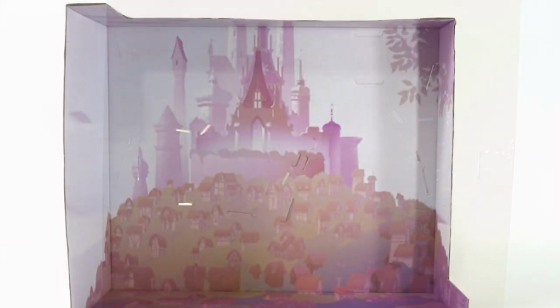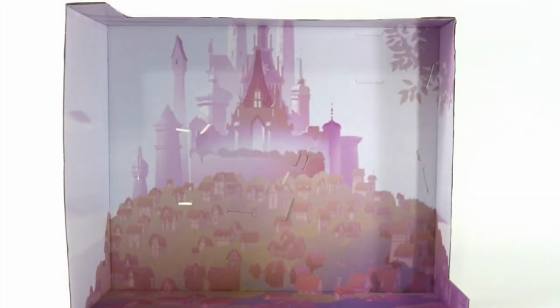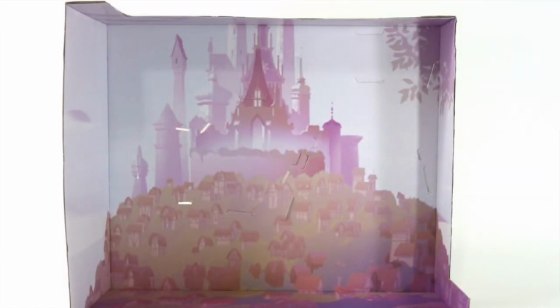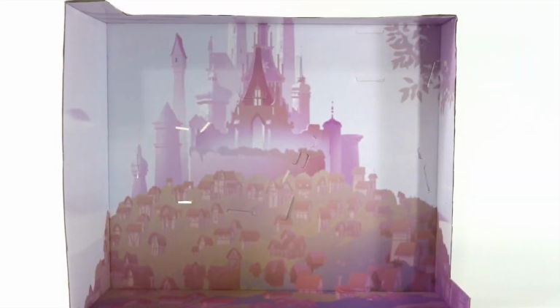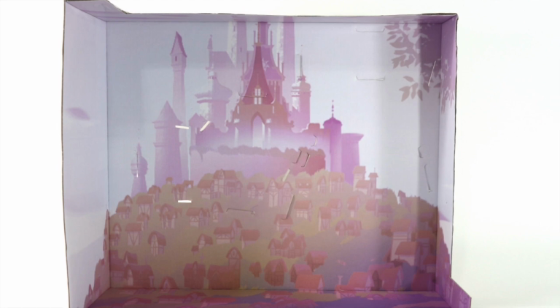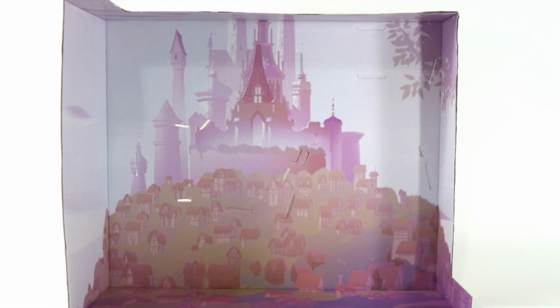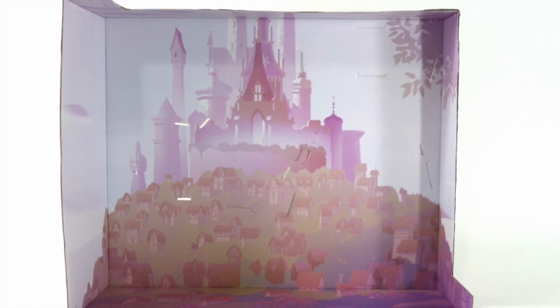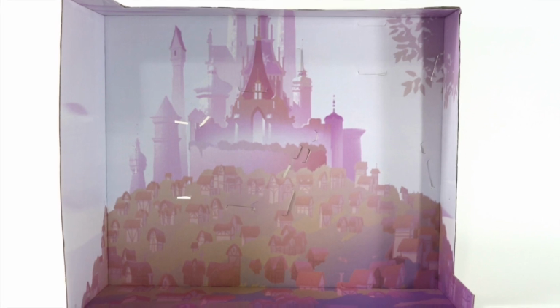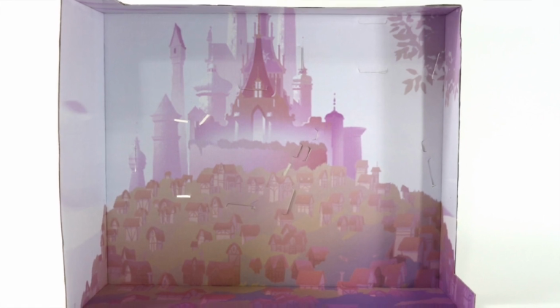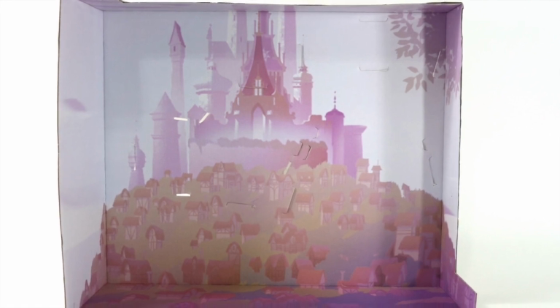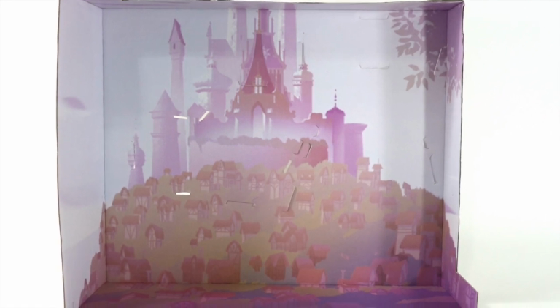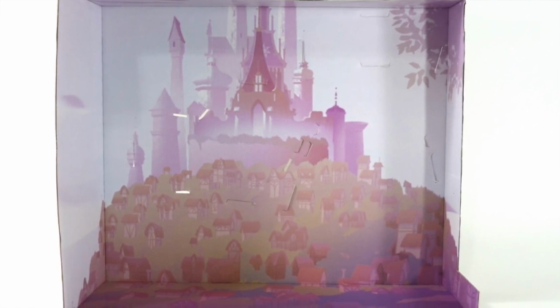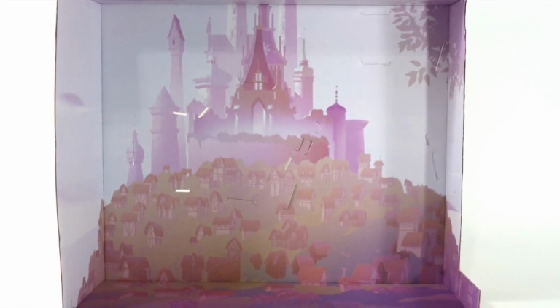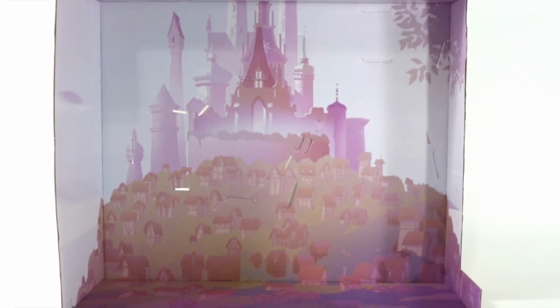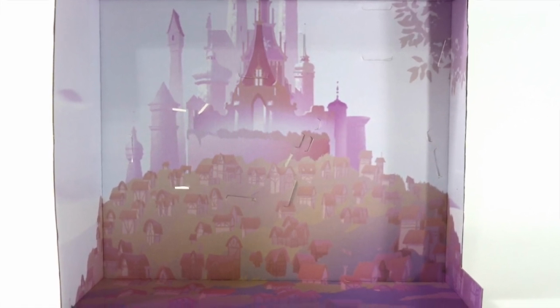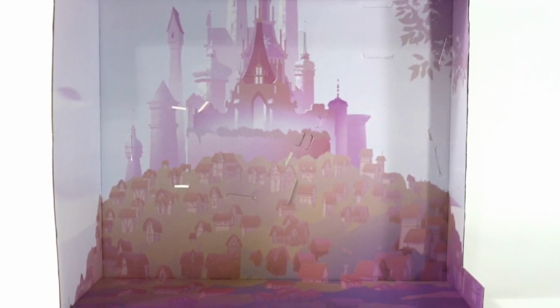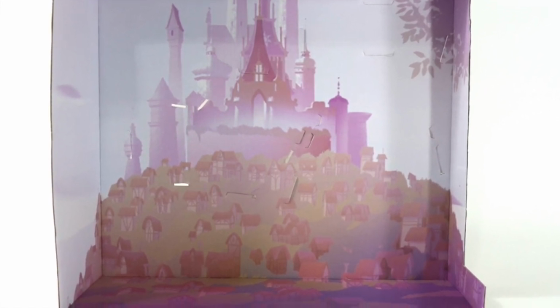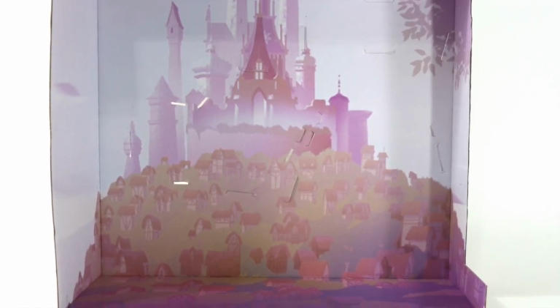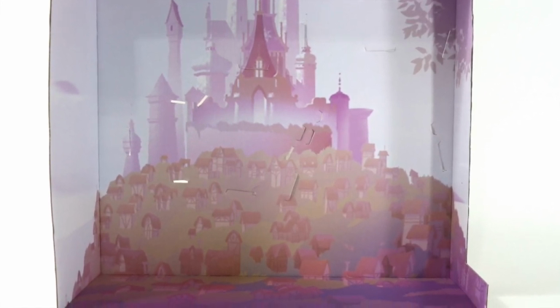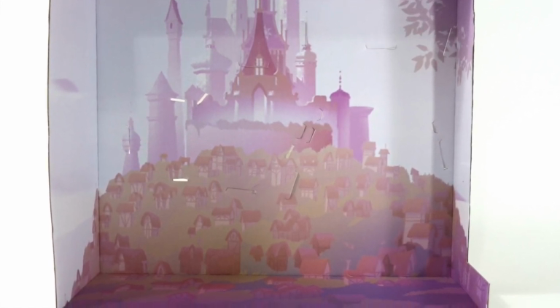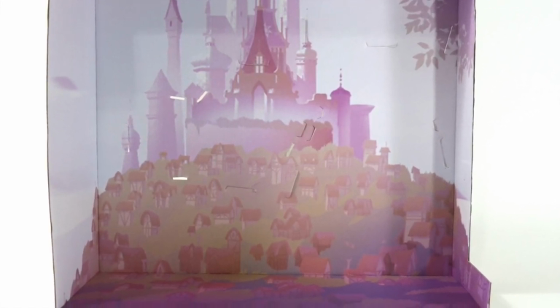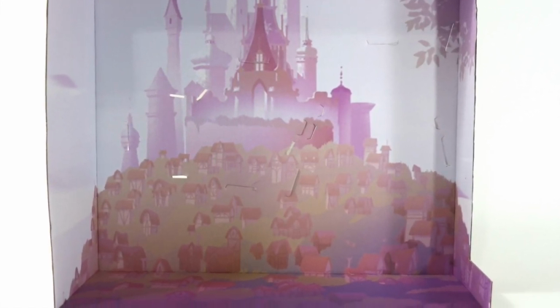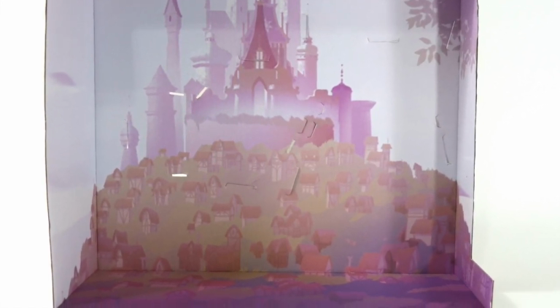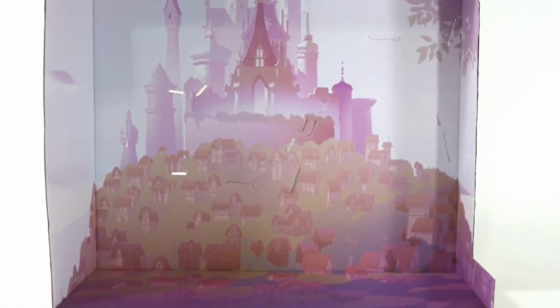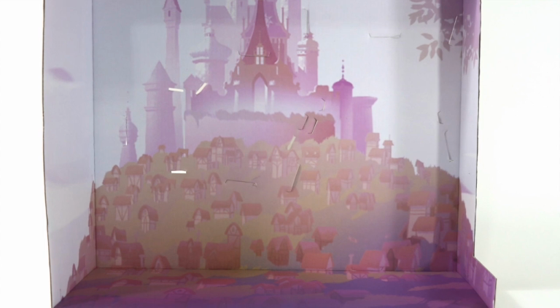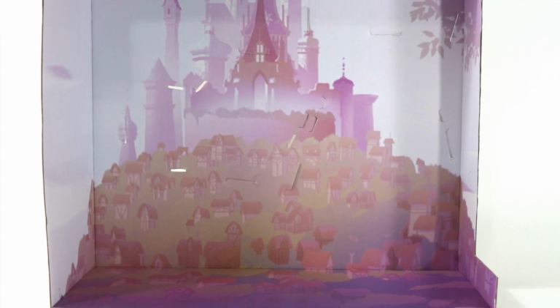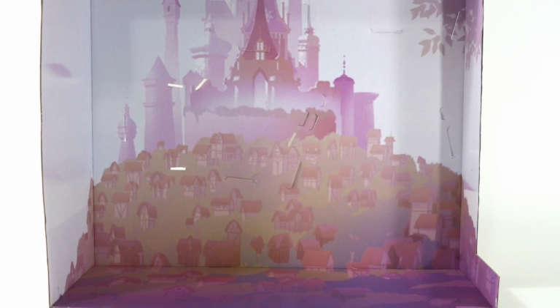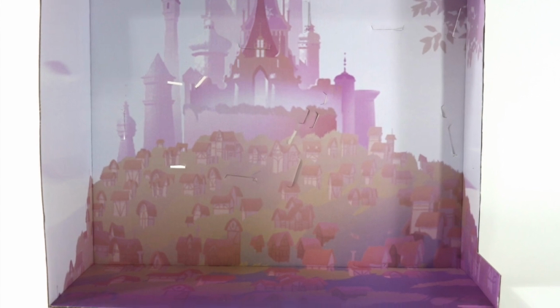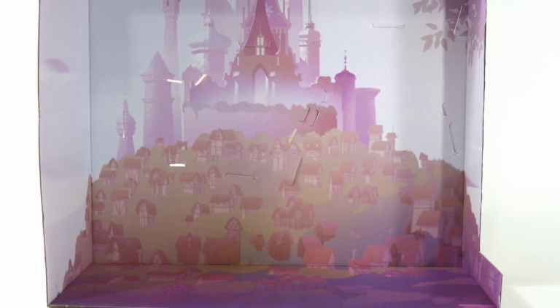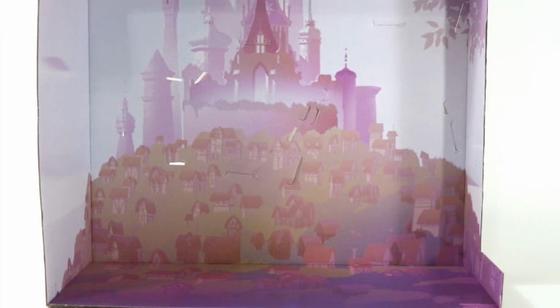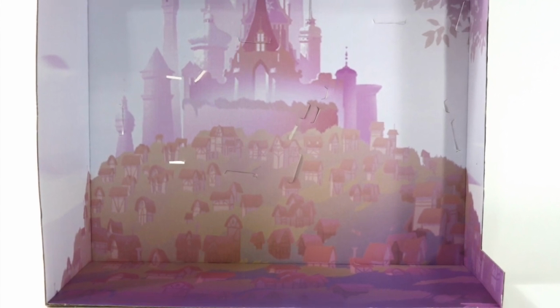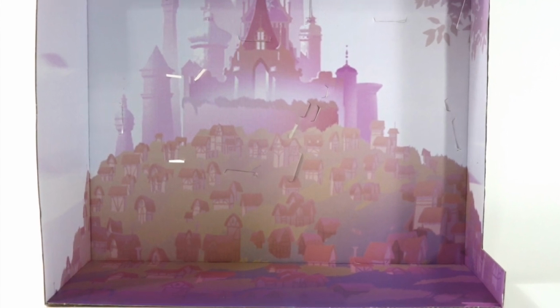The backdrop still uses the same view of the castle of Corona and the town surrounding it, just like in the previous dolls released for this series.